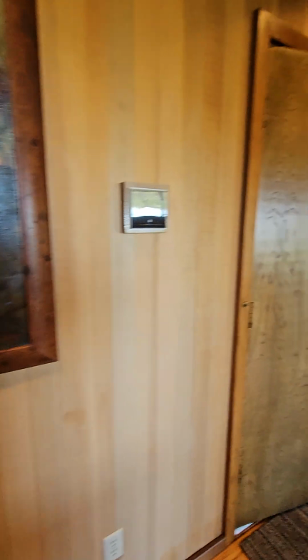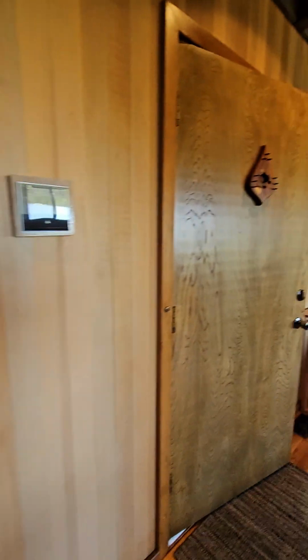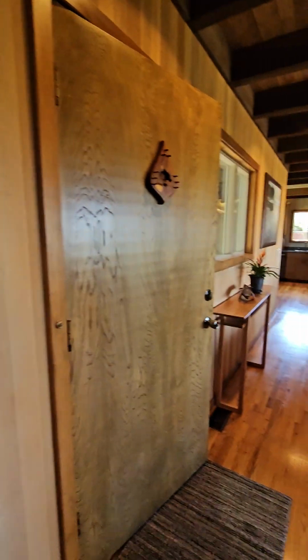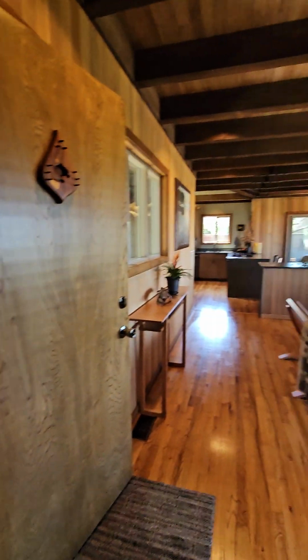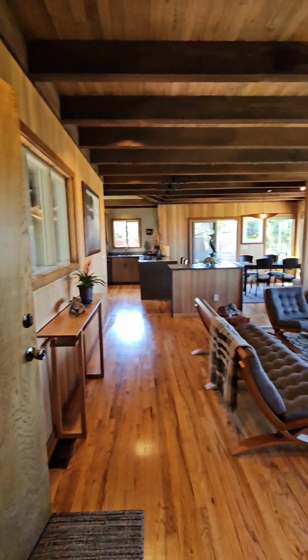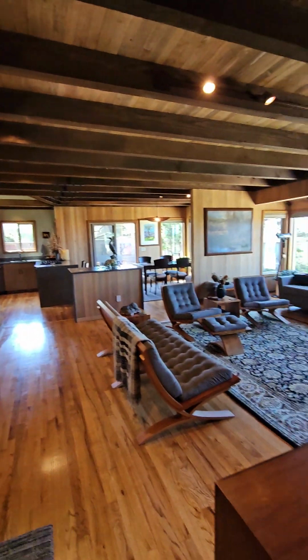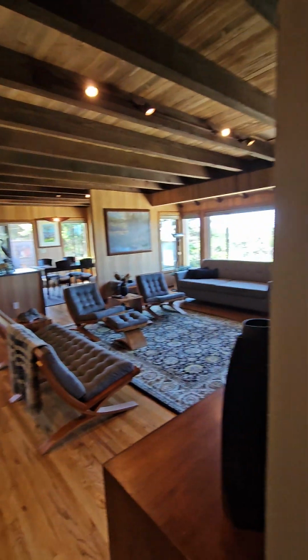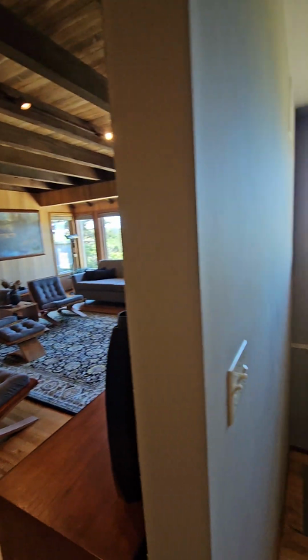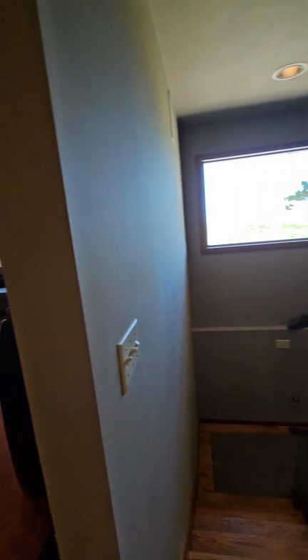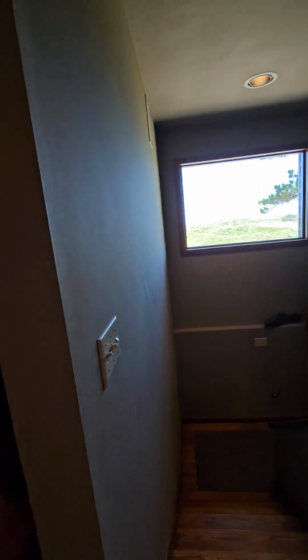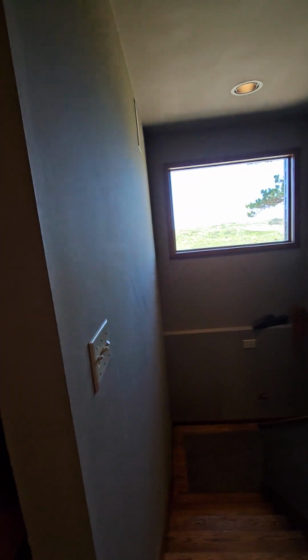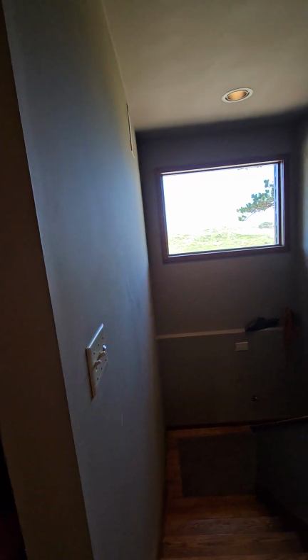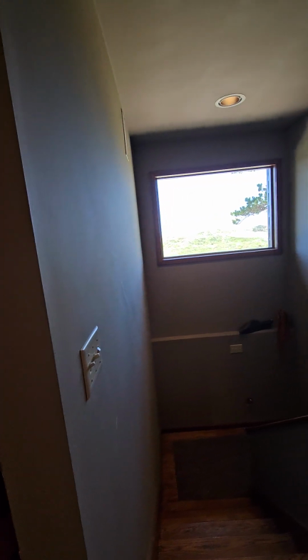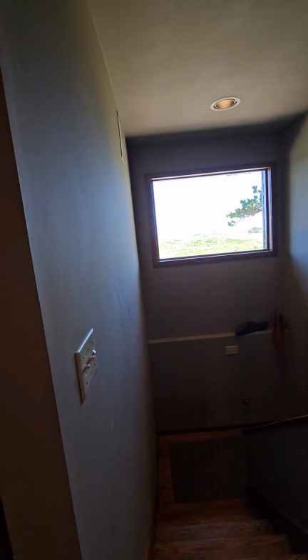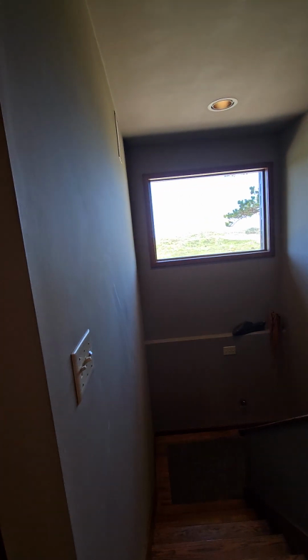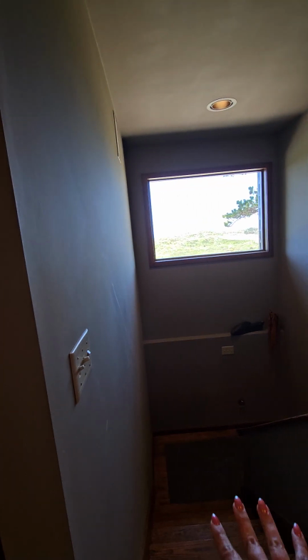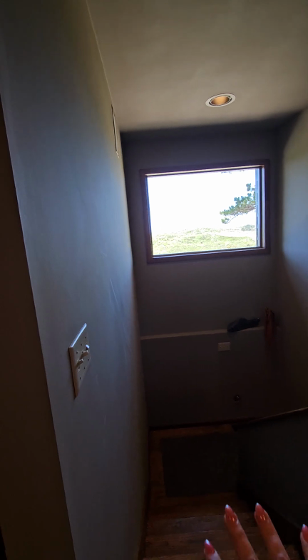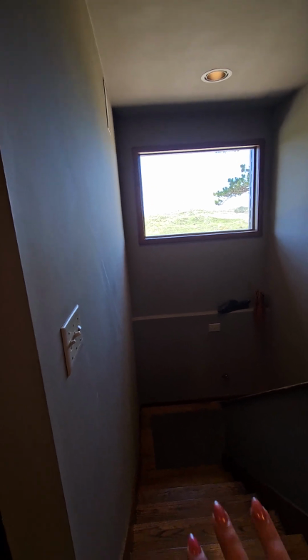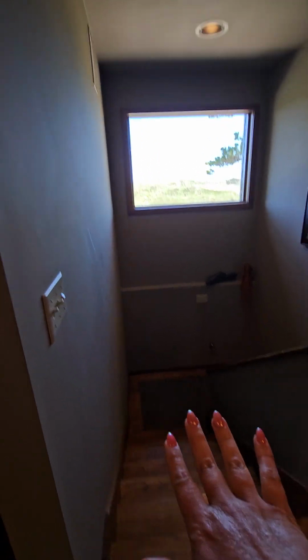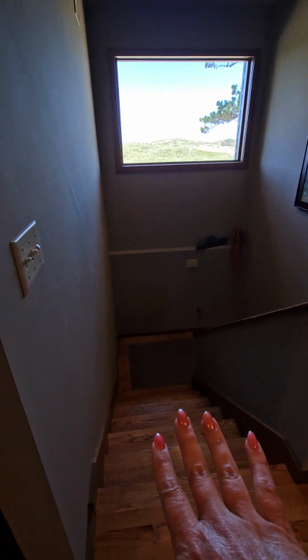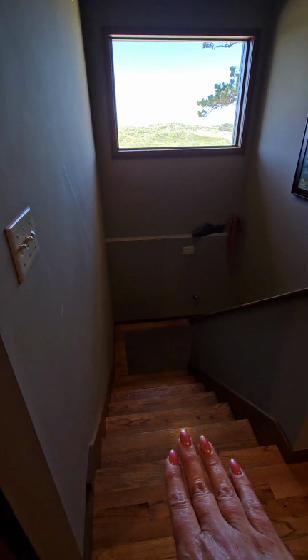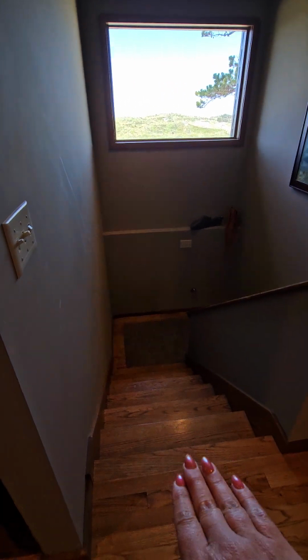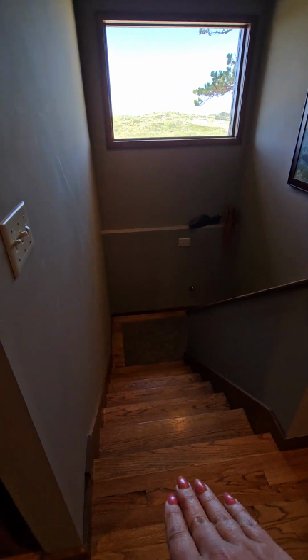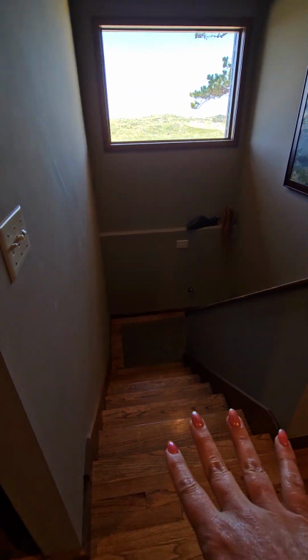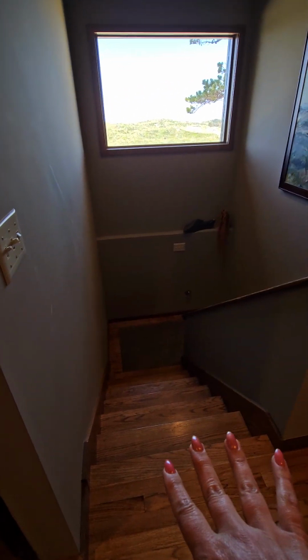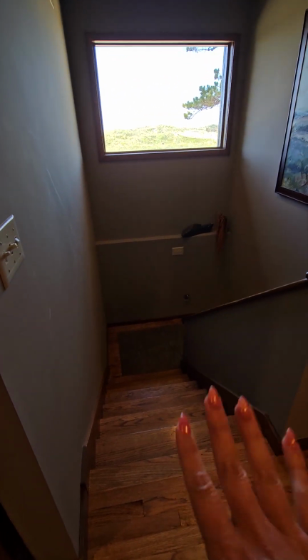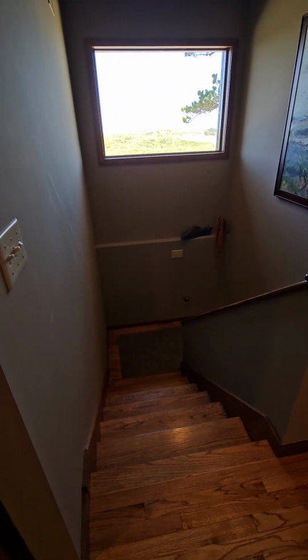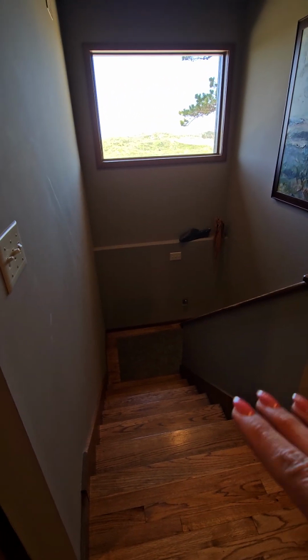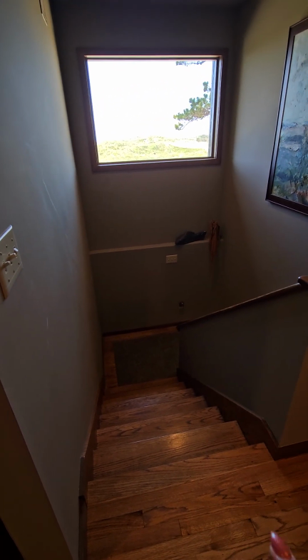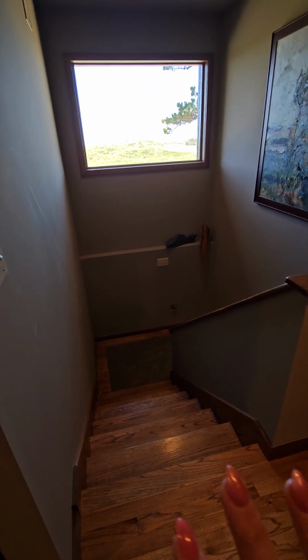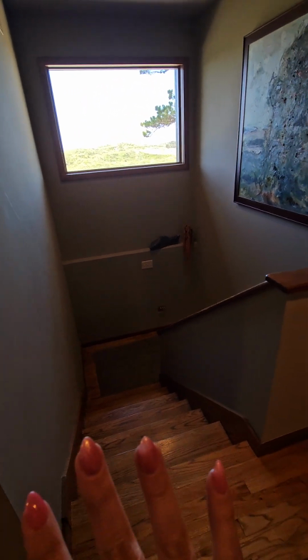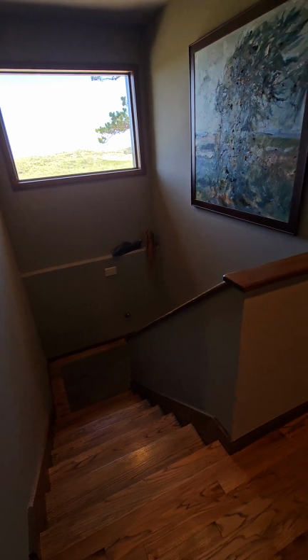I just hiked up the stairs. I do want to point out the stairs have a very nice height and tread — they just feel good. They're not too steep, they're not too shallow. Really nice.